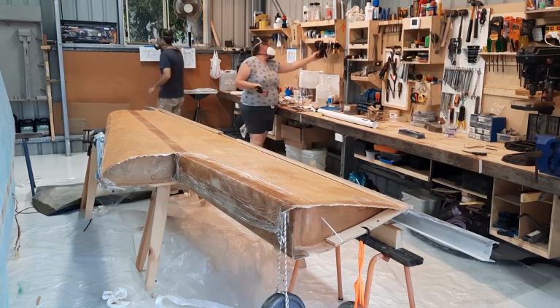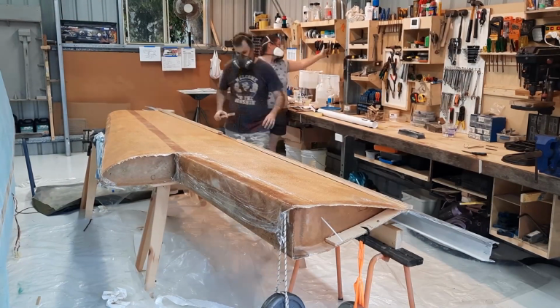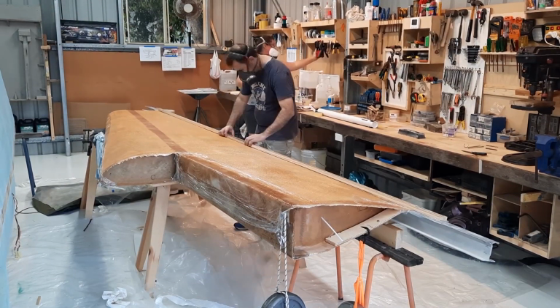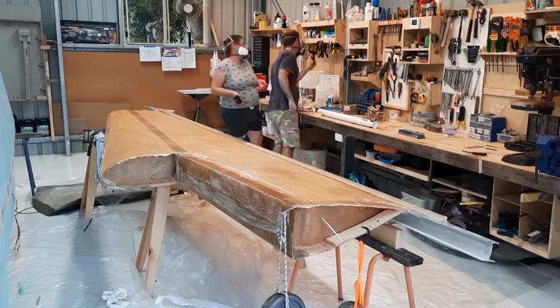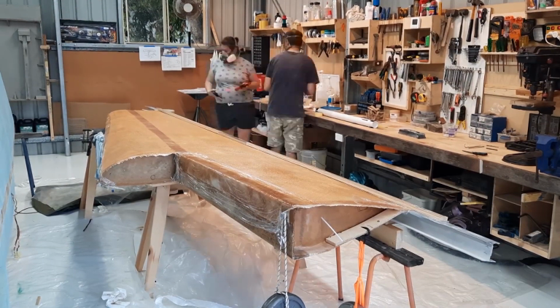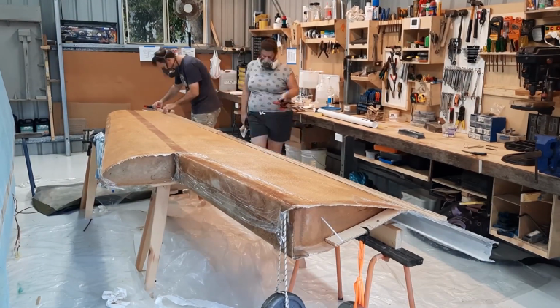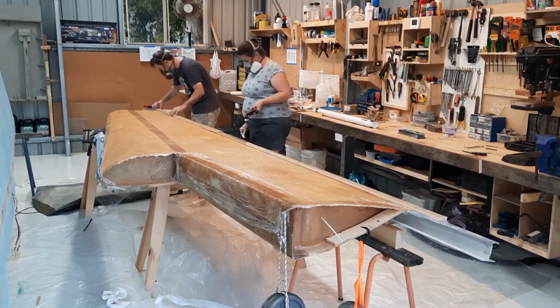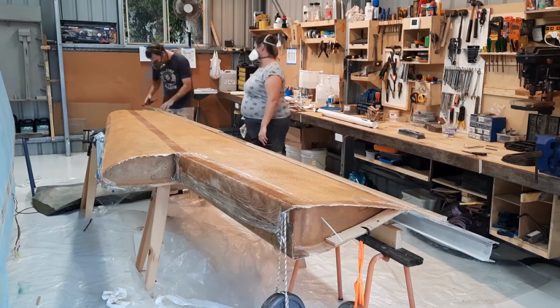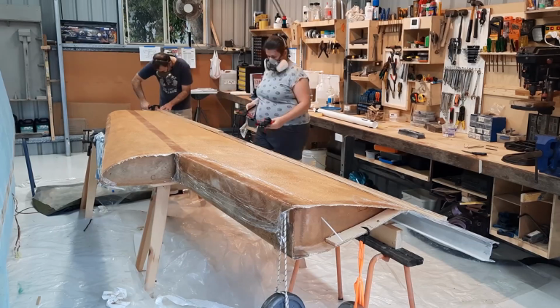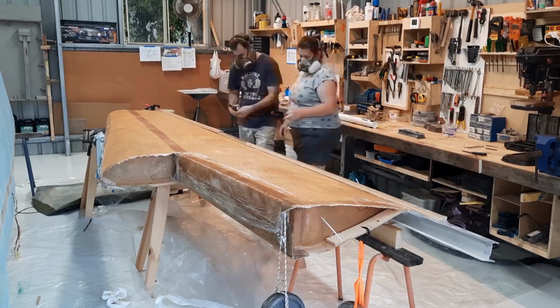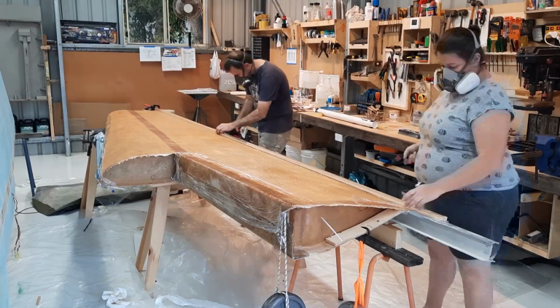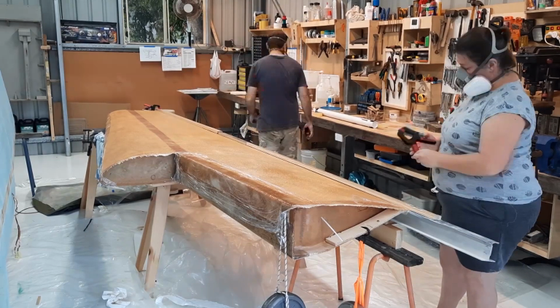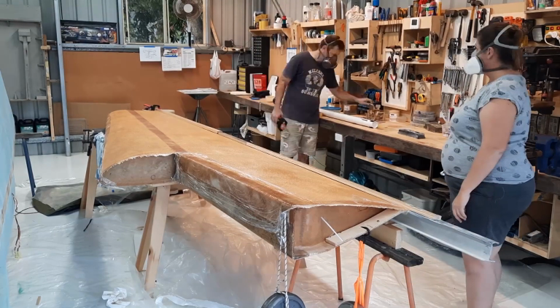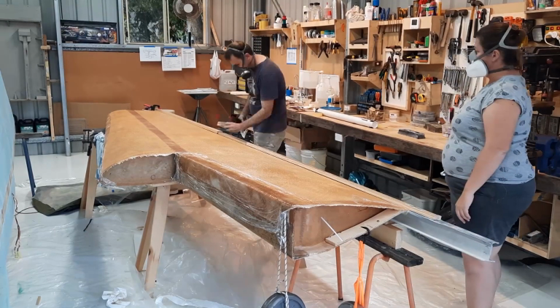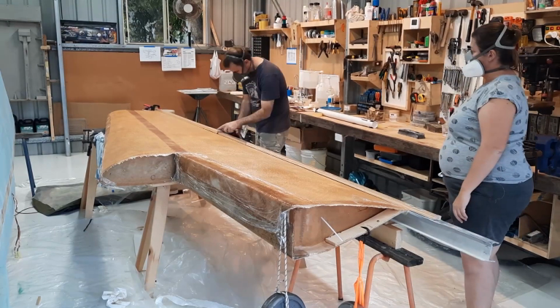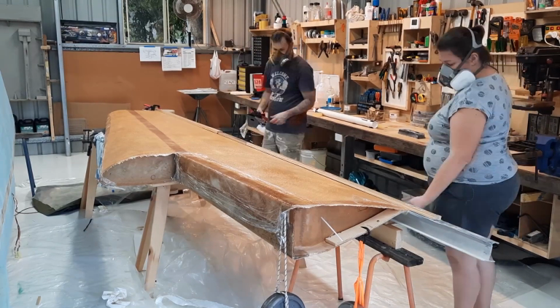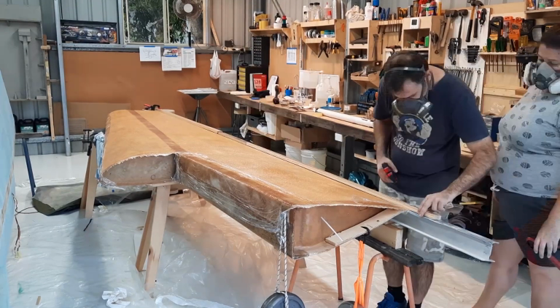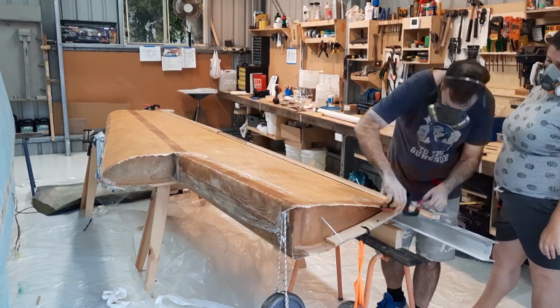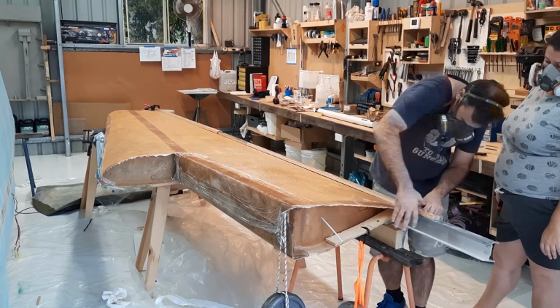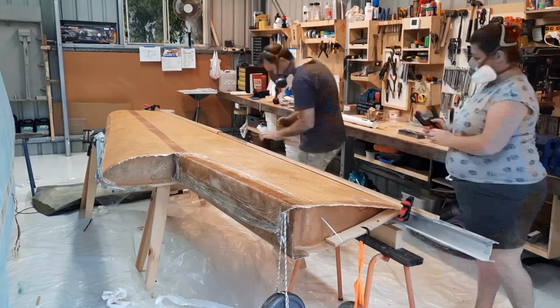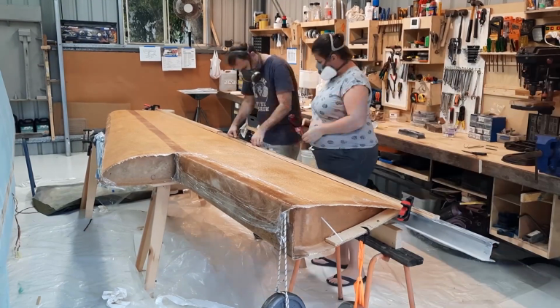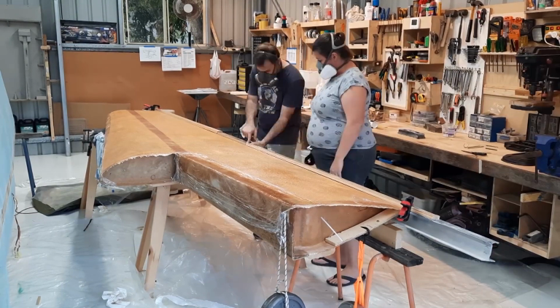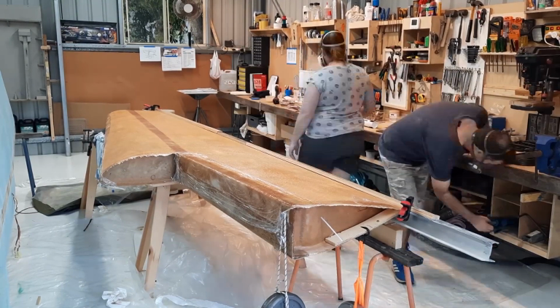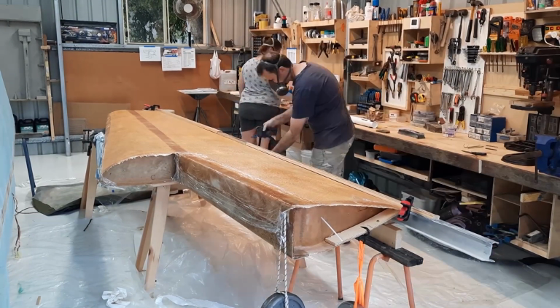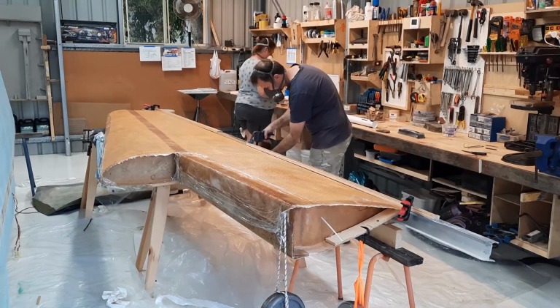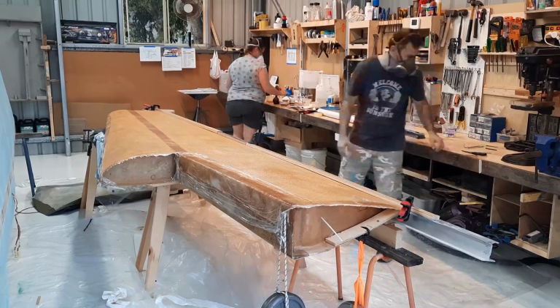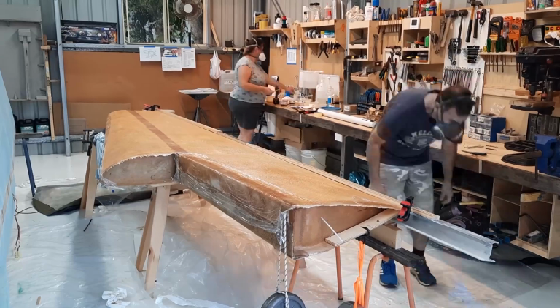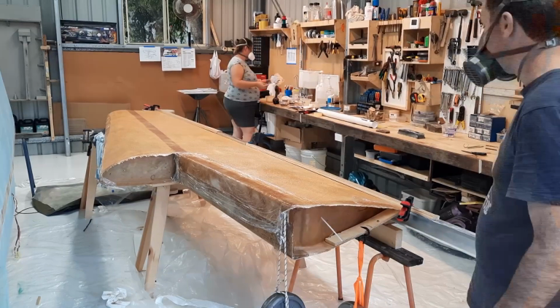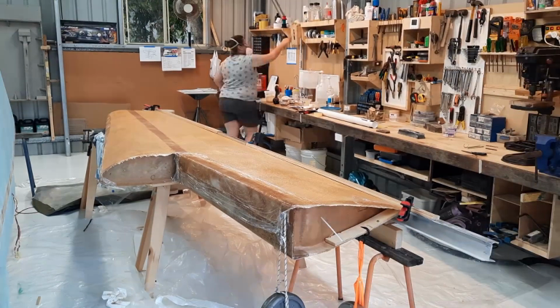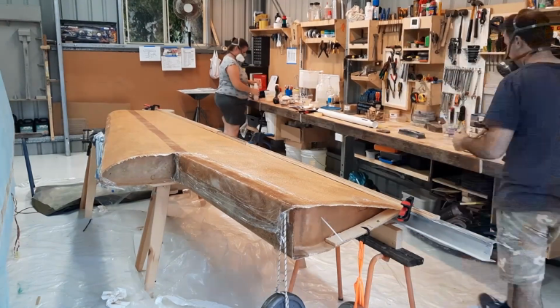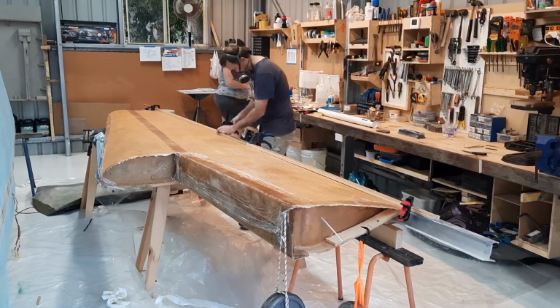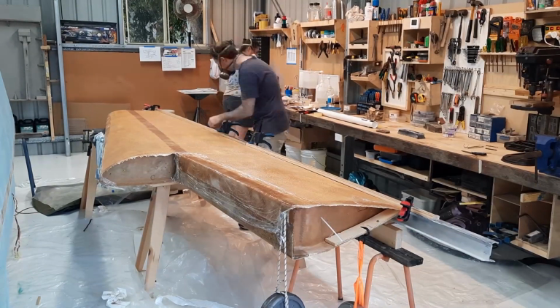Before leaving the skin to dry, I've added some timber covered in packing tape to clamp the upper and lower skins together, and also to keep checking that everything is right.